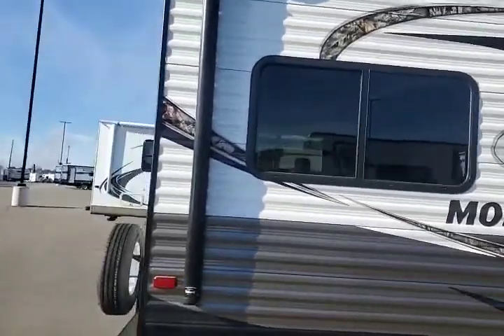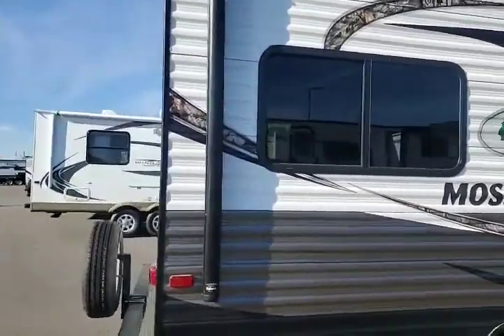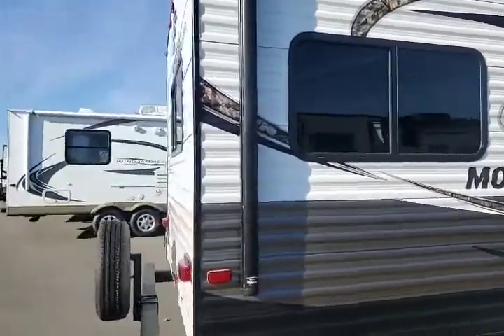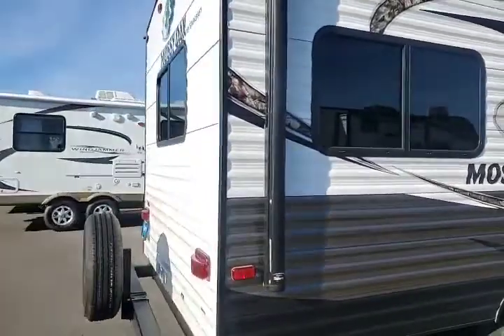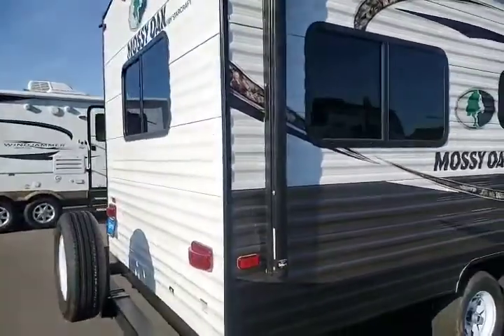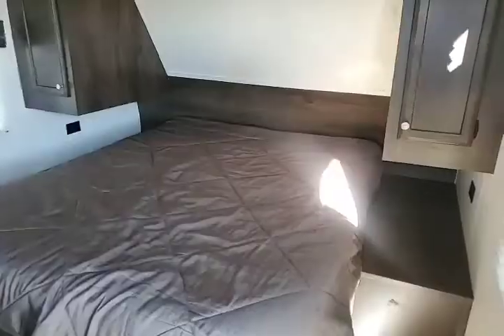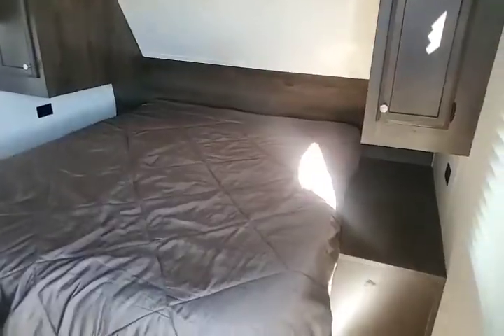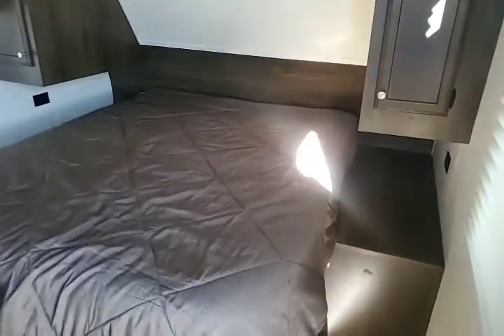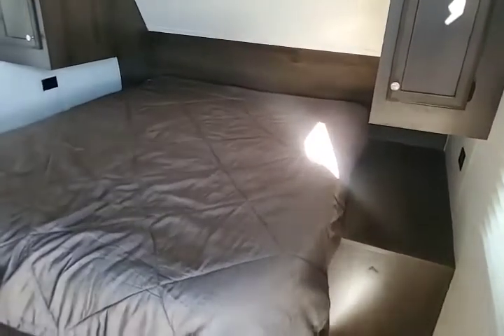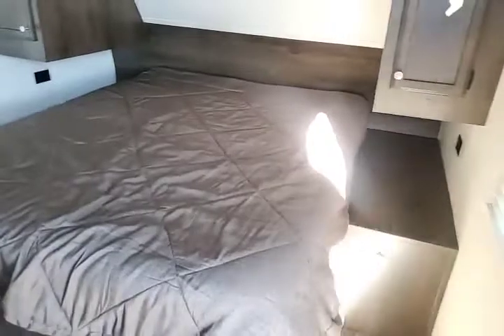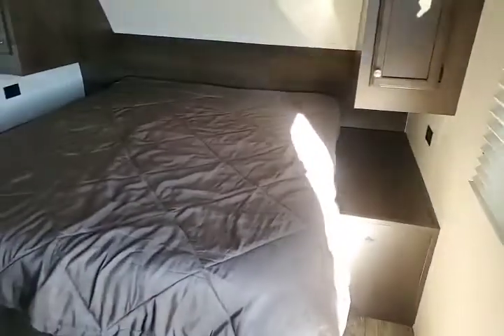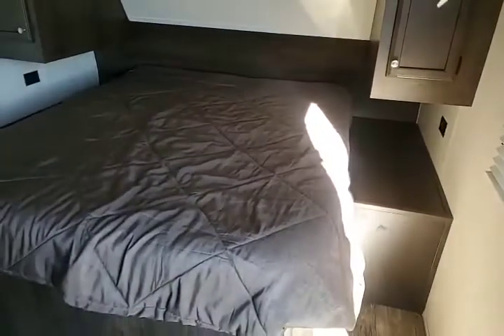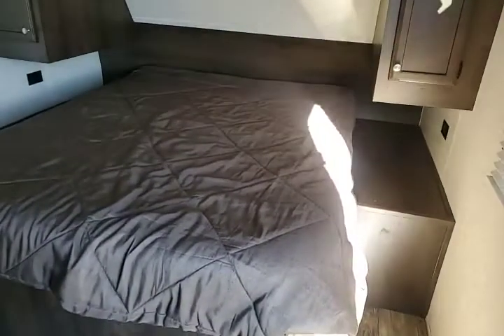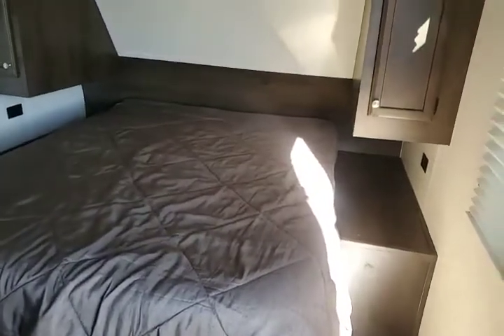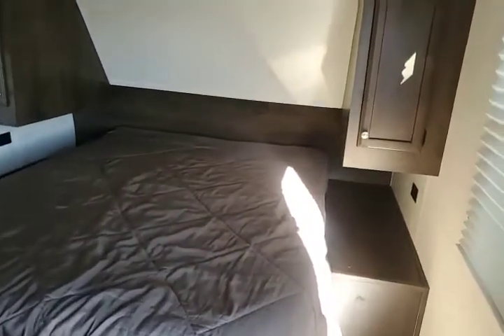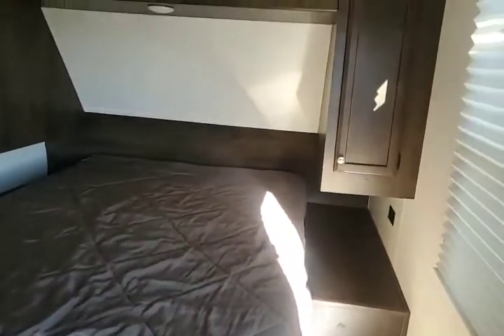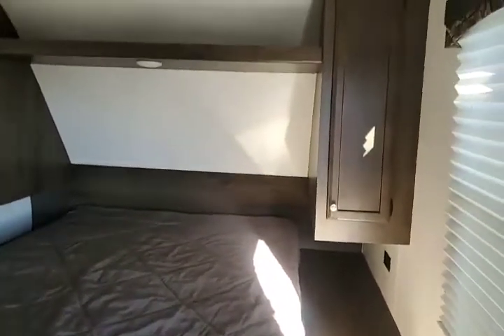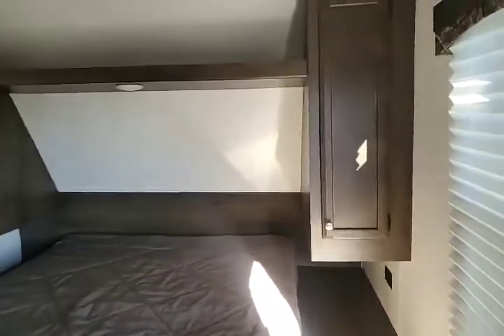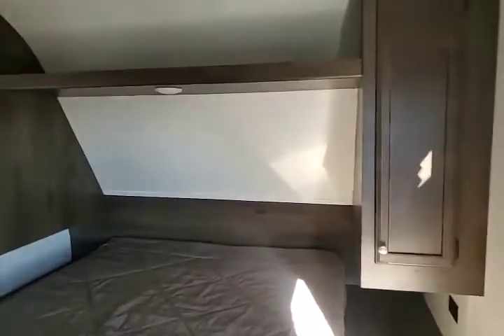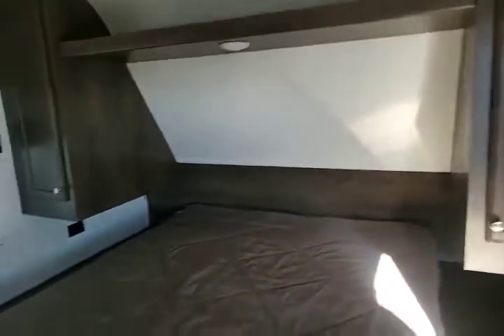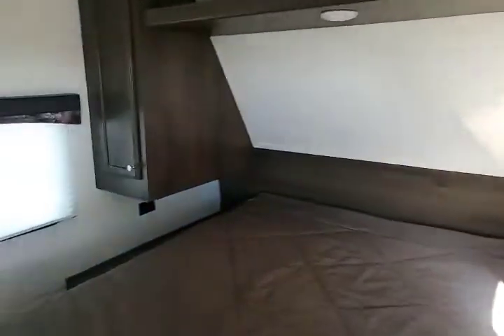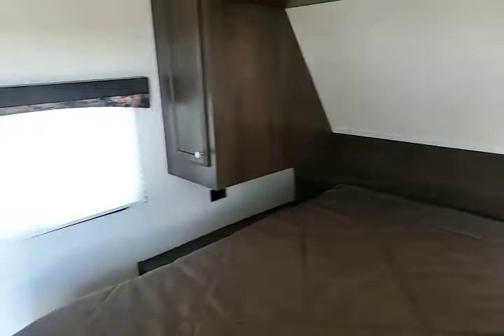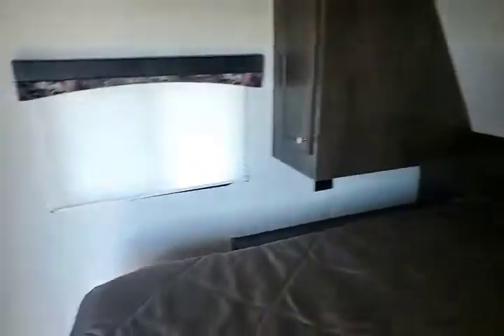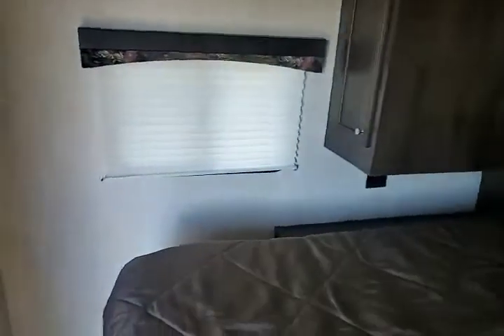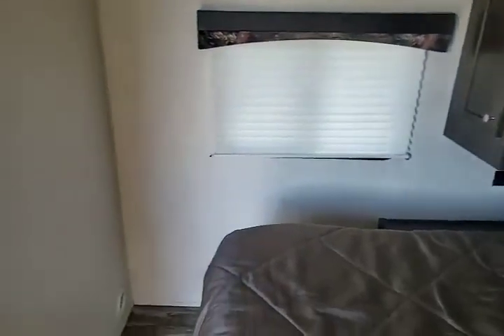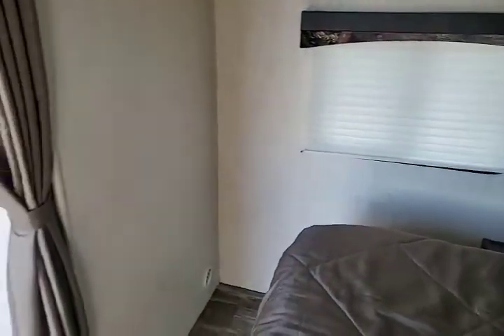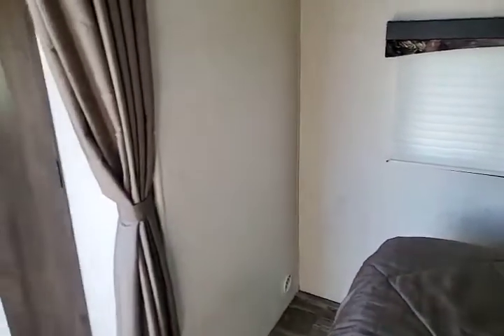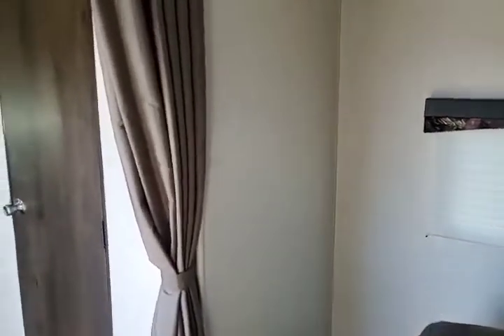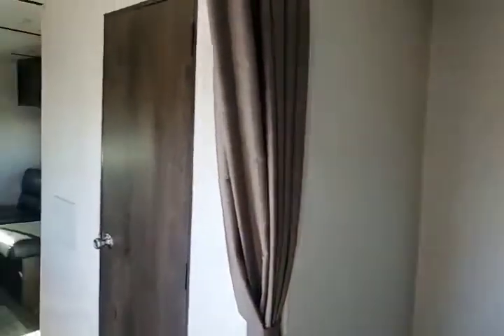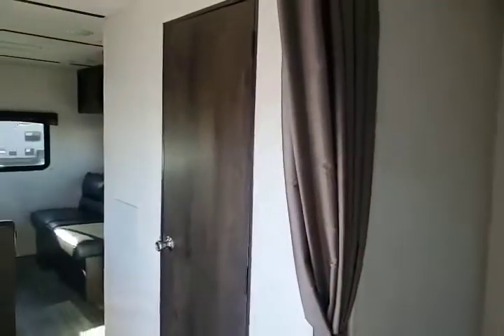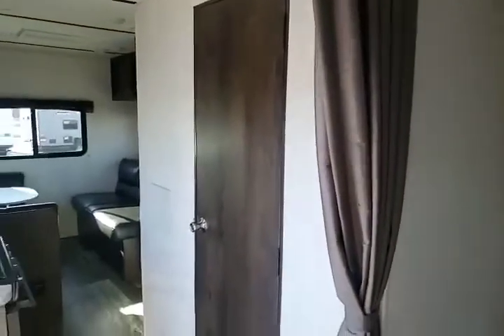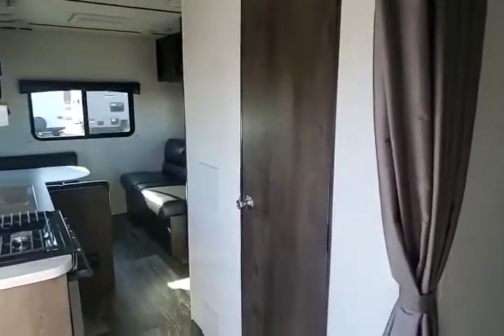Let's check out the inside. Right when you walk in, to the right you do have a nice queen-size bed. Storage on both sides, fully walkable storage underneath, and a place for the TV and a curtain for privacy.